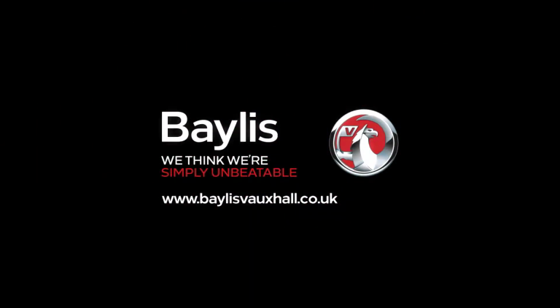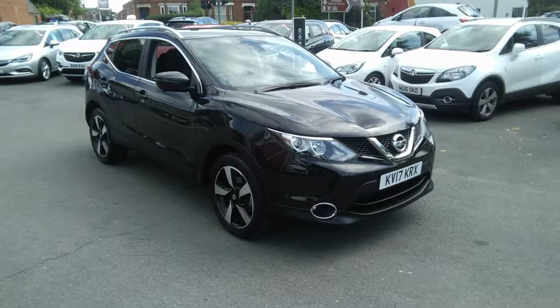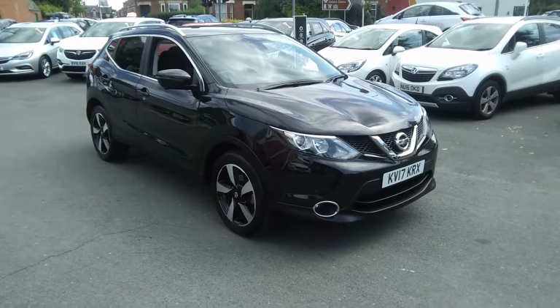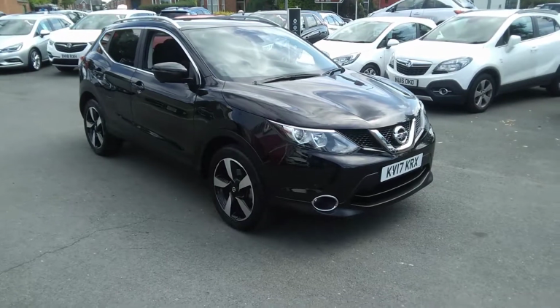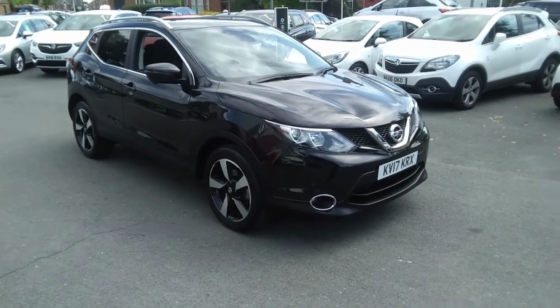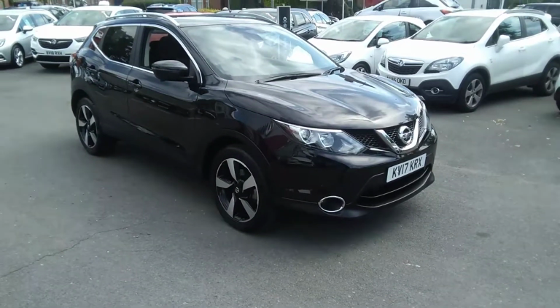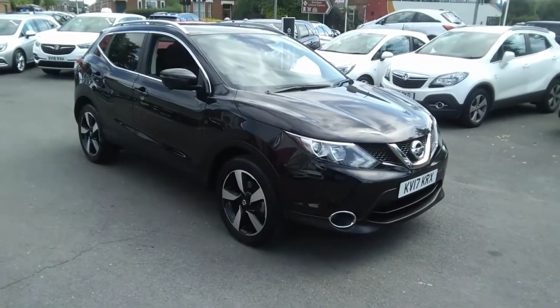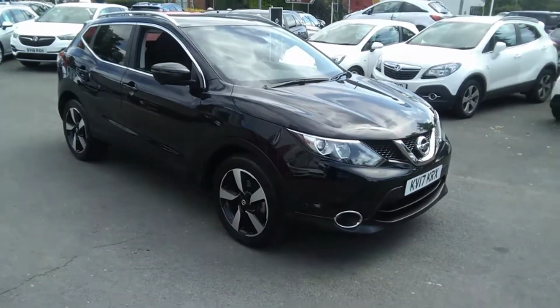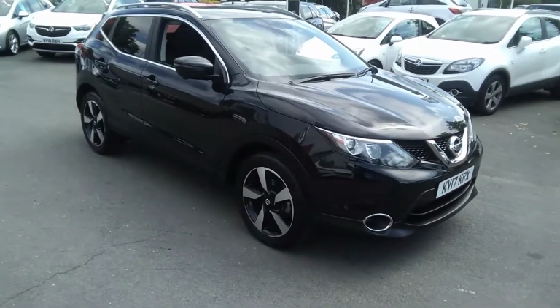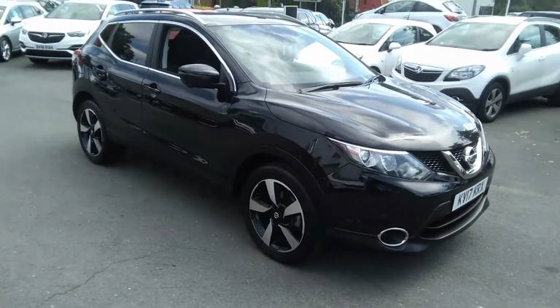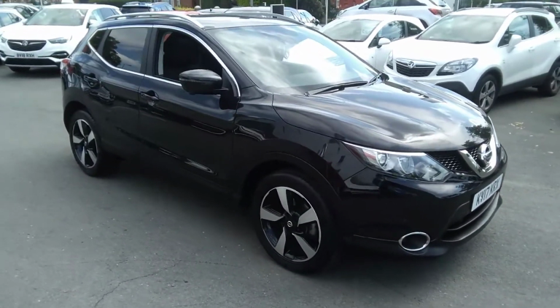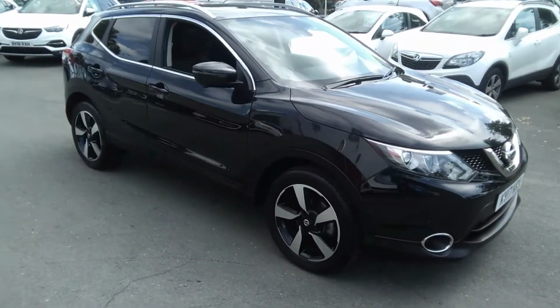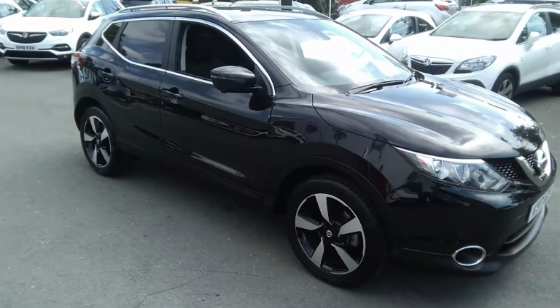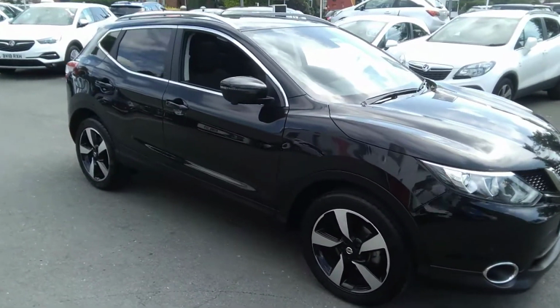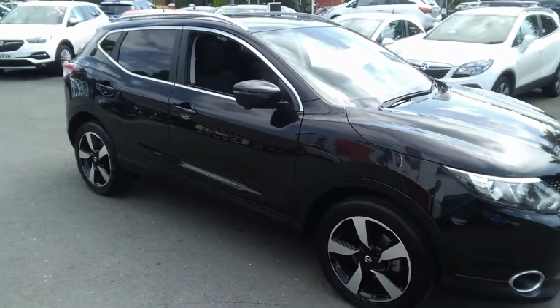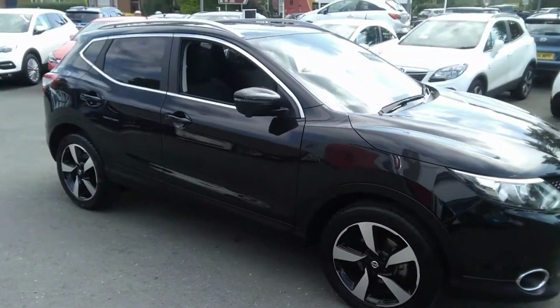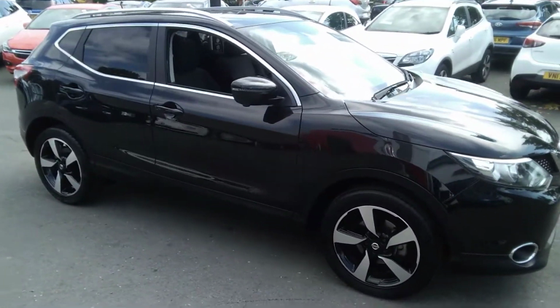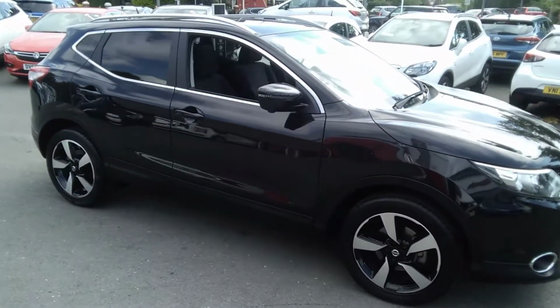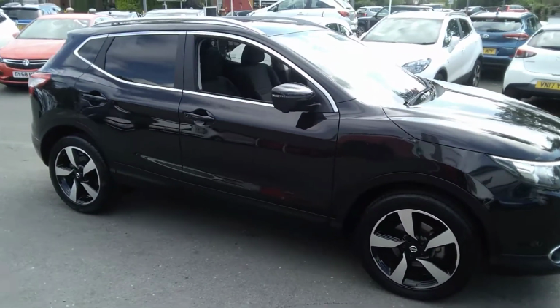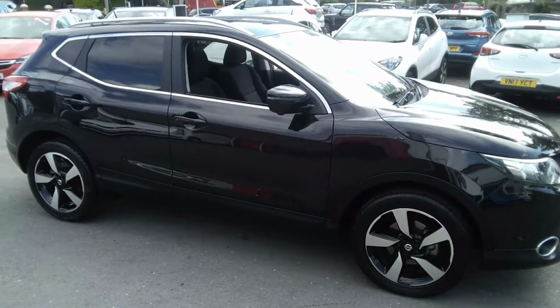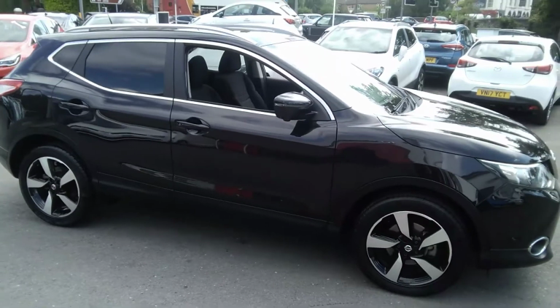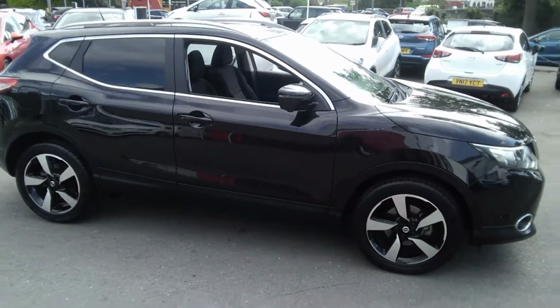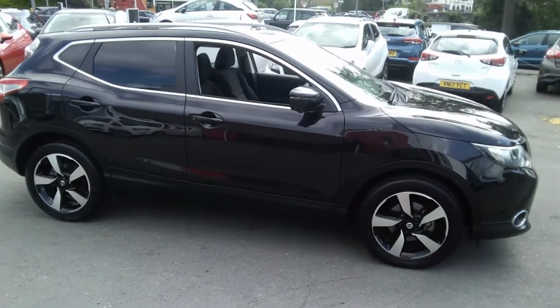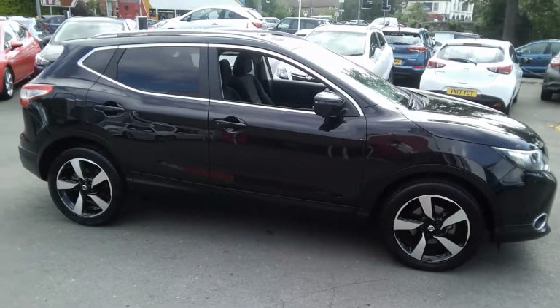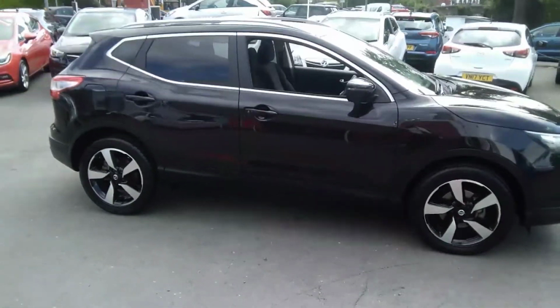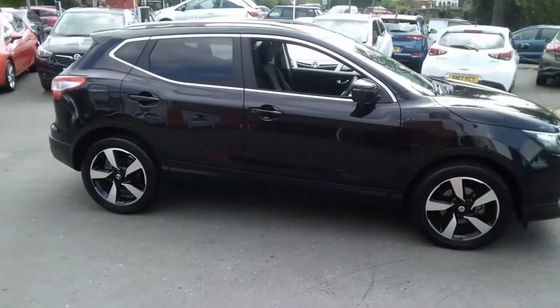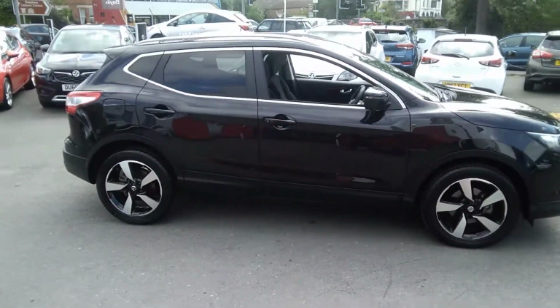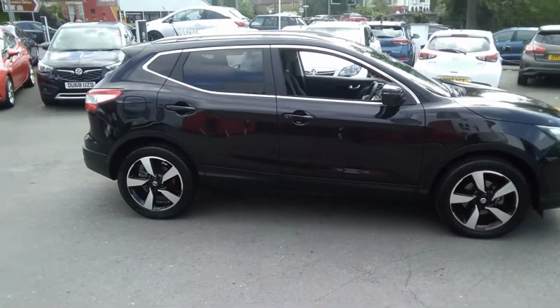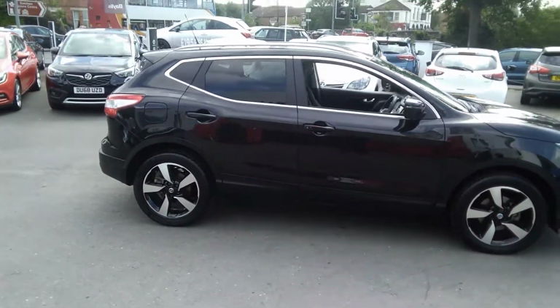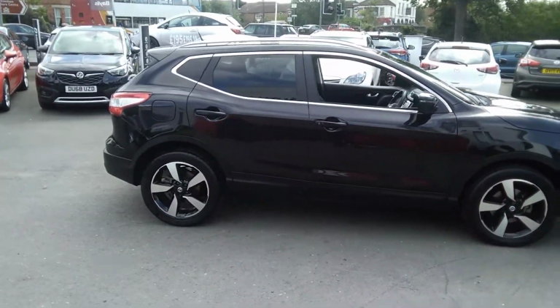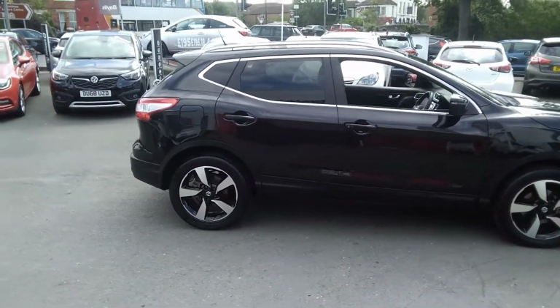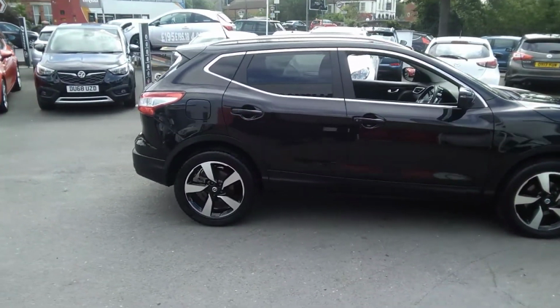Welcome to Bayless Vauxhall. Today we are viewing a 2017 17-plate Nissan Qashqai 1.2 Turbo Tecna model.